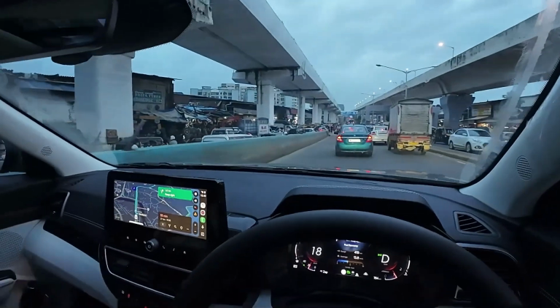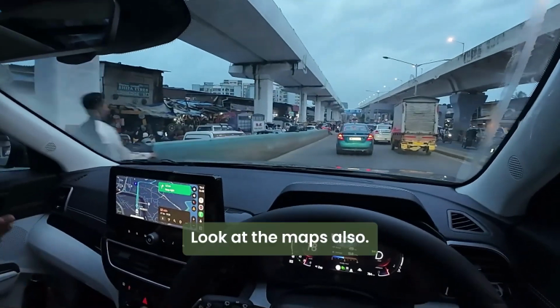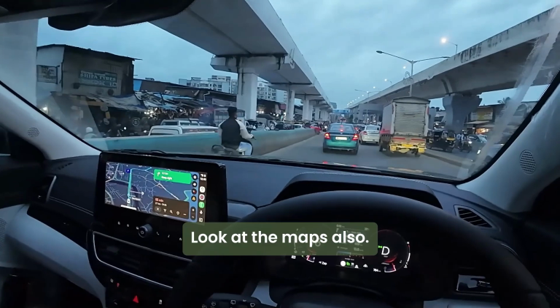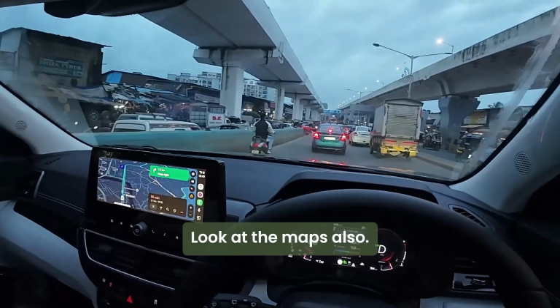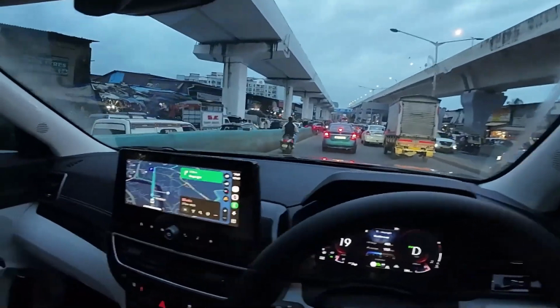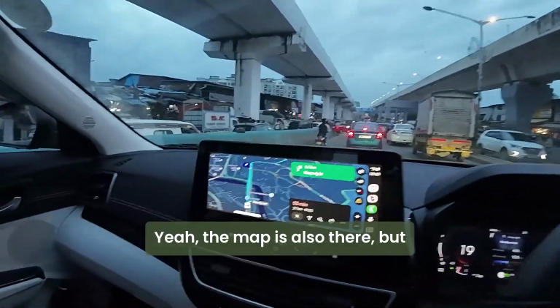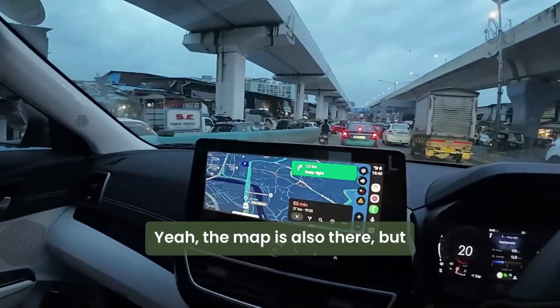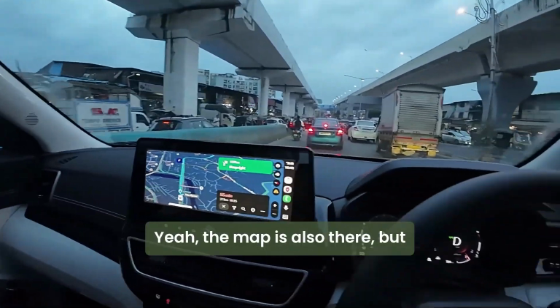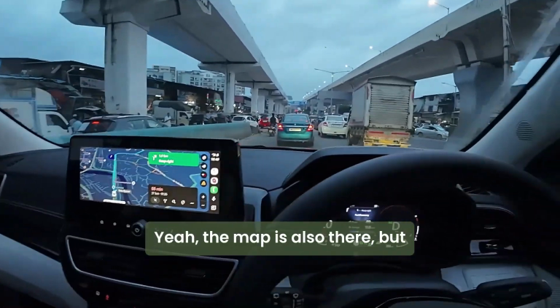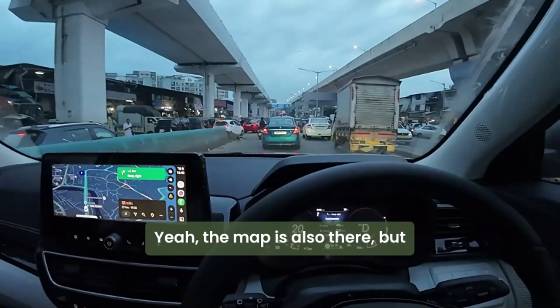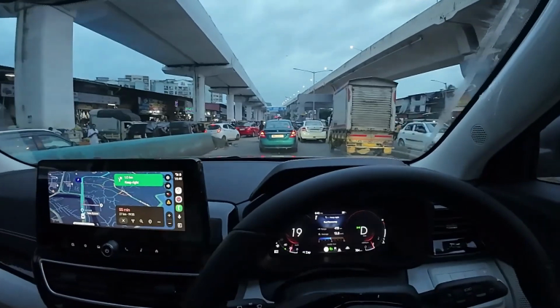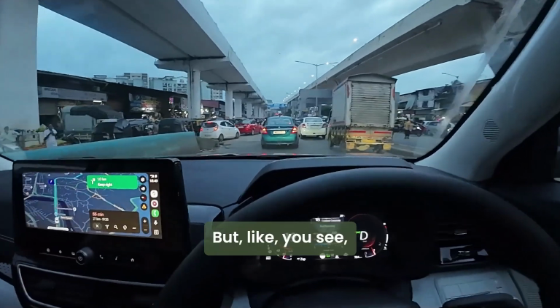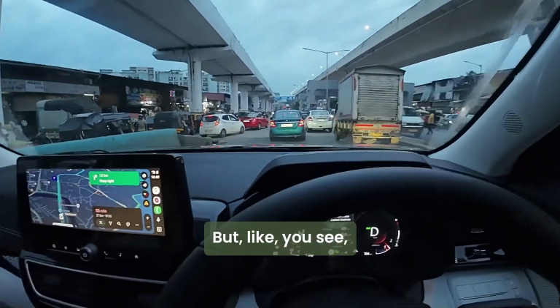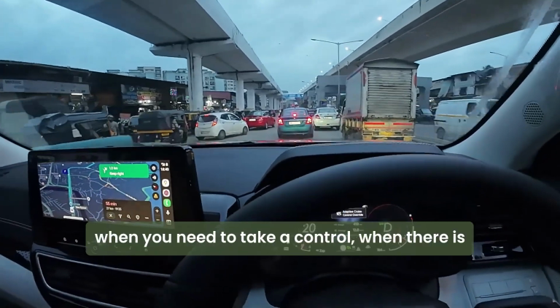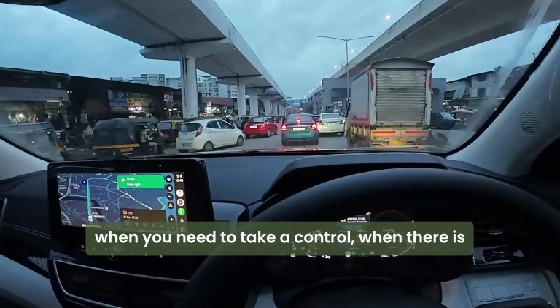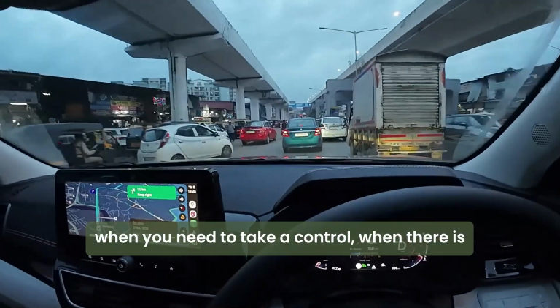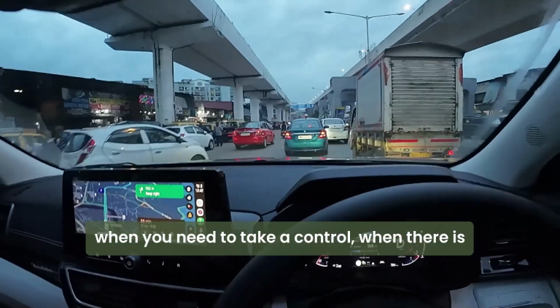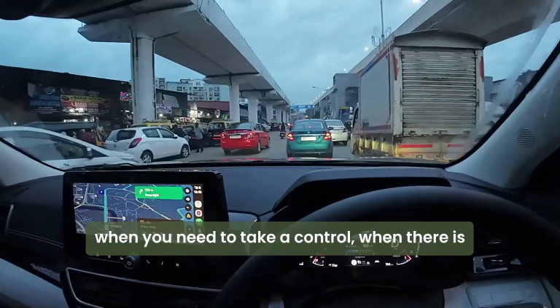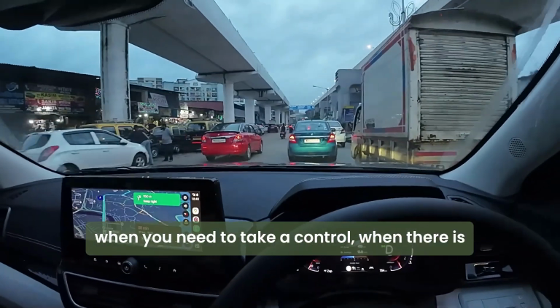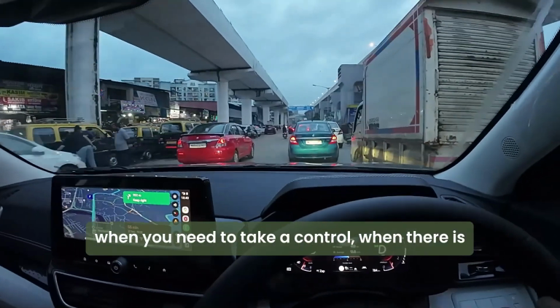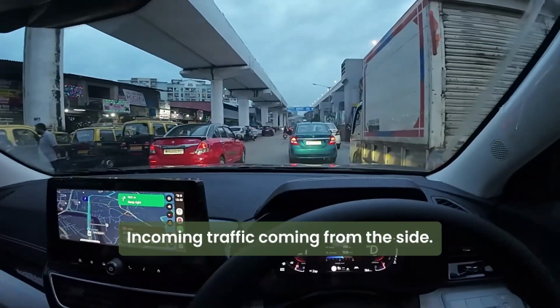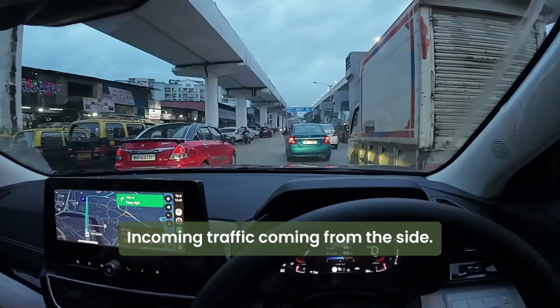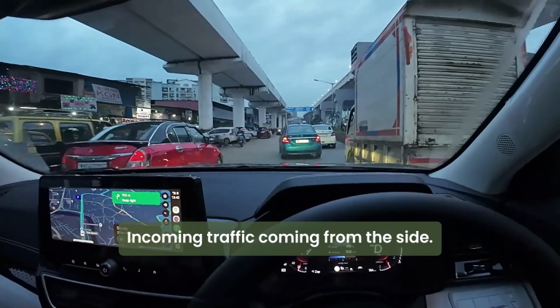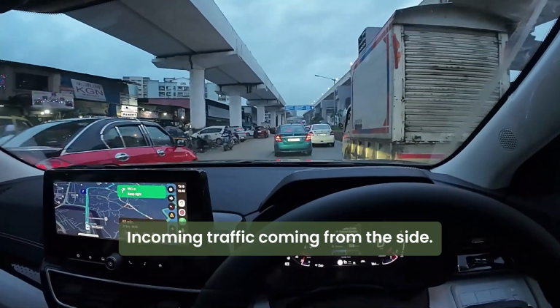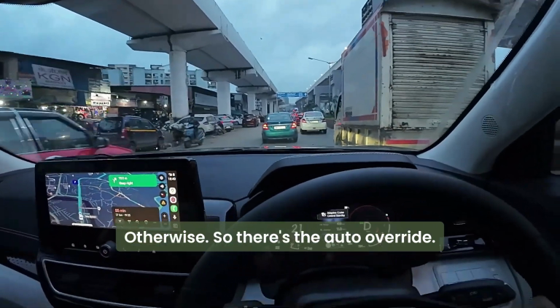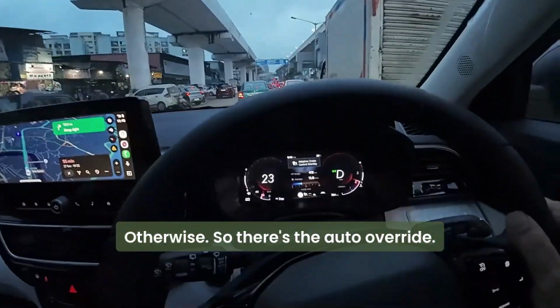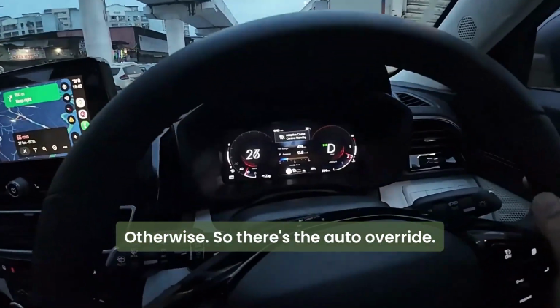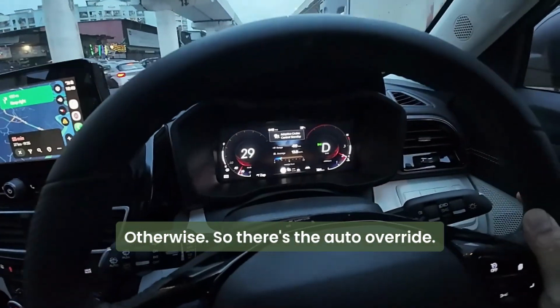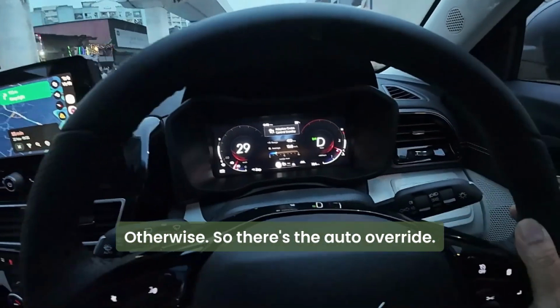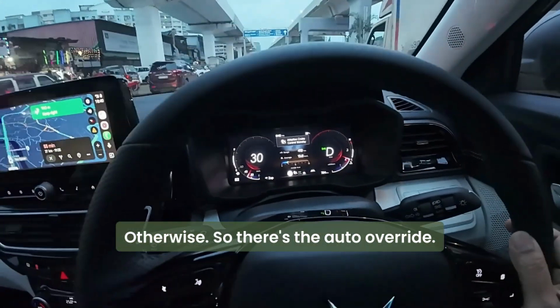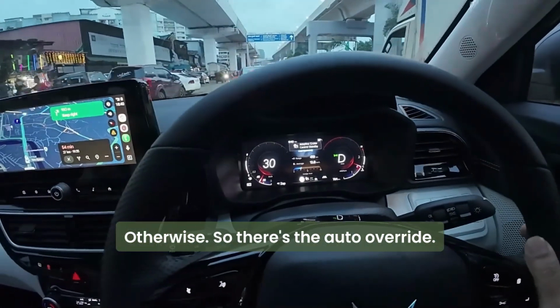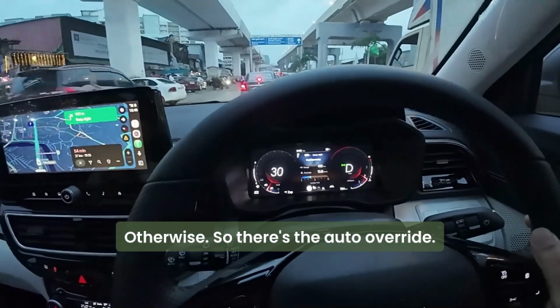Look at the maps also — yeah, the map is also there. But as you can see, you need to take control when there is incoming traffic coming from the side. Otherwise, there is an auto override.